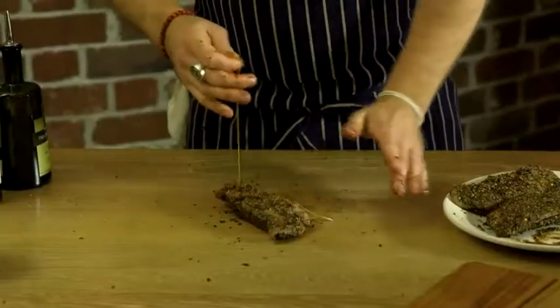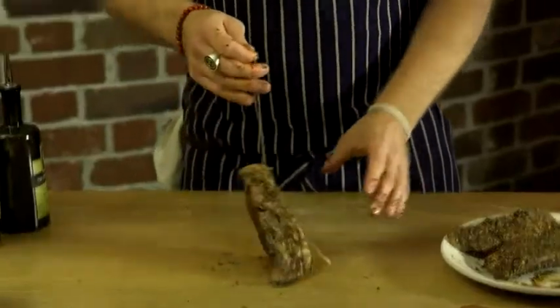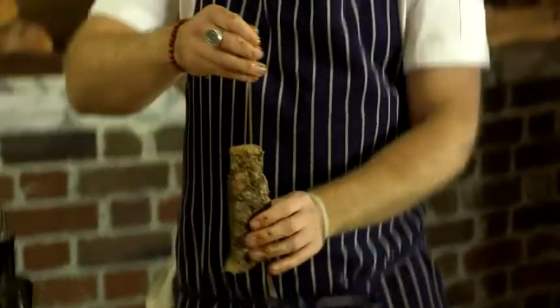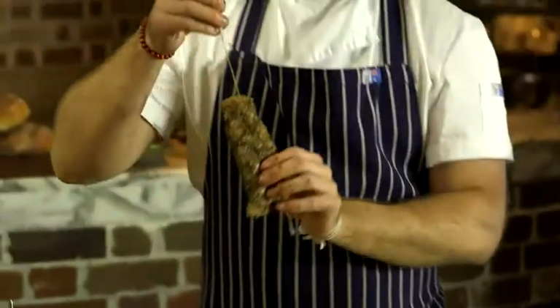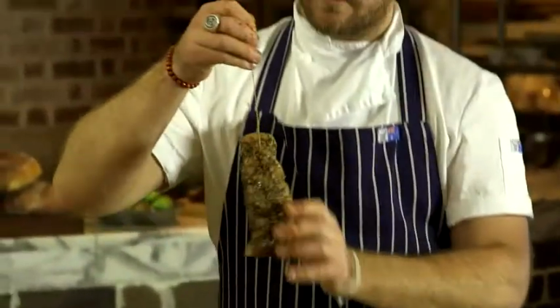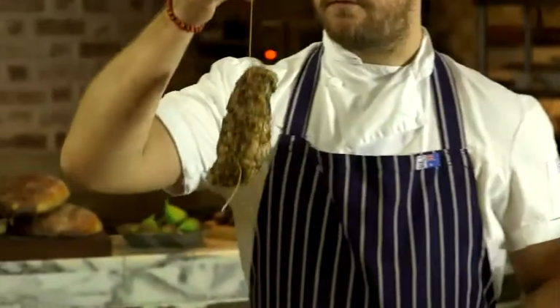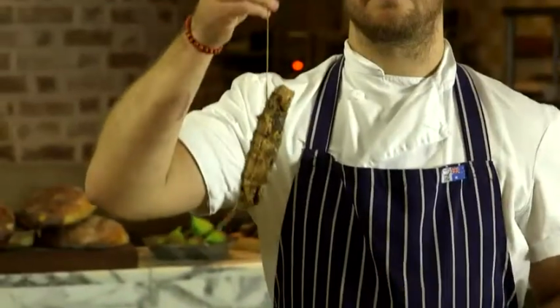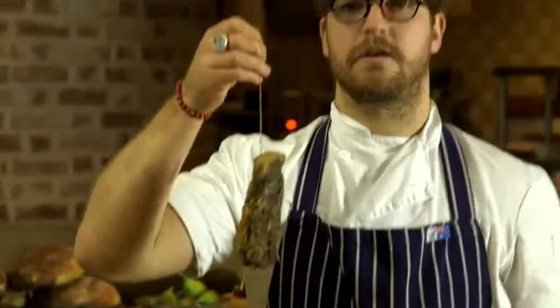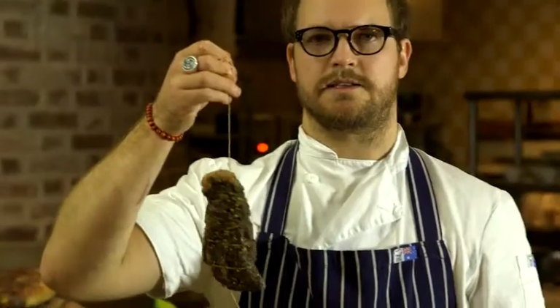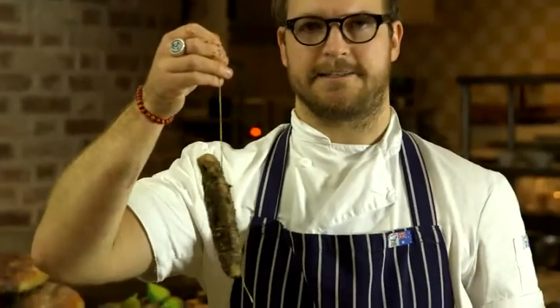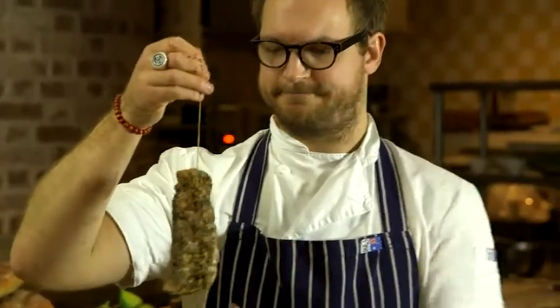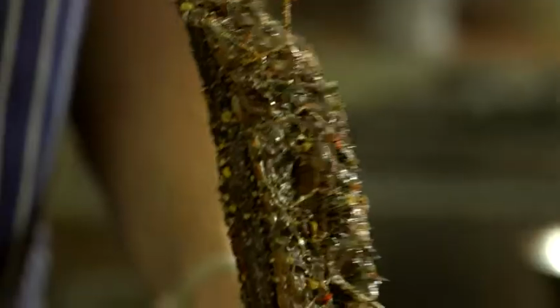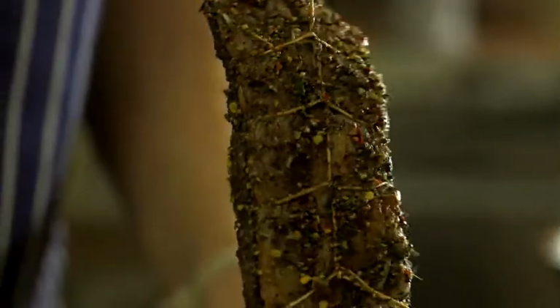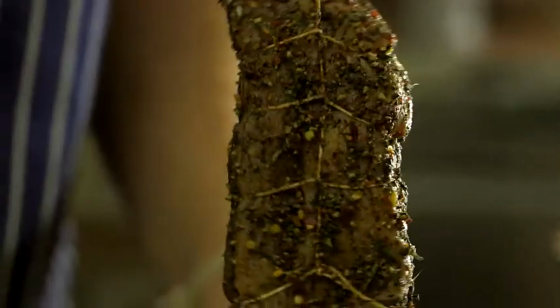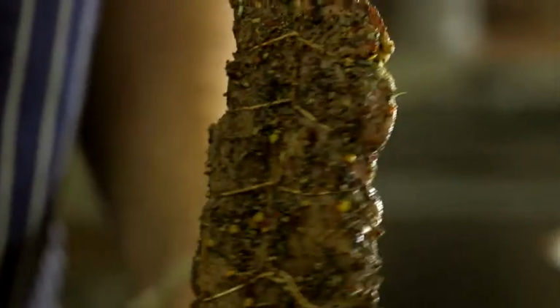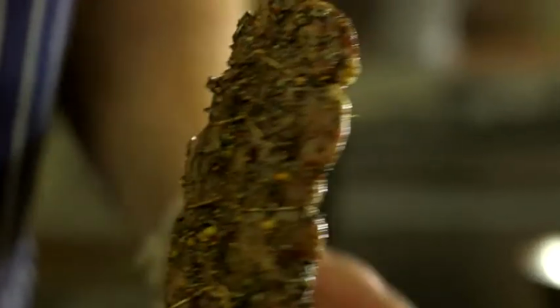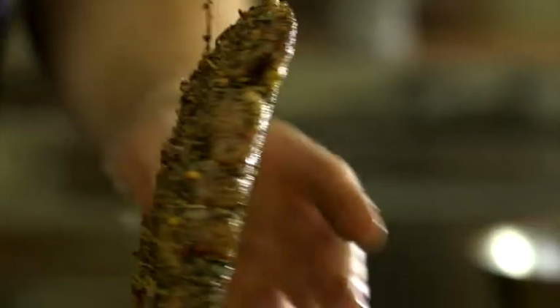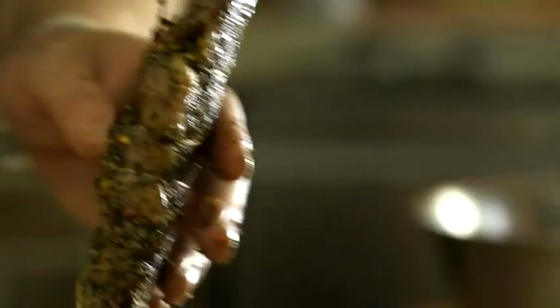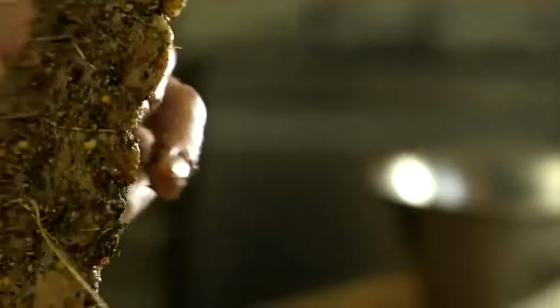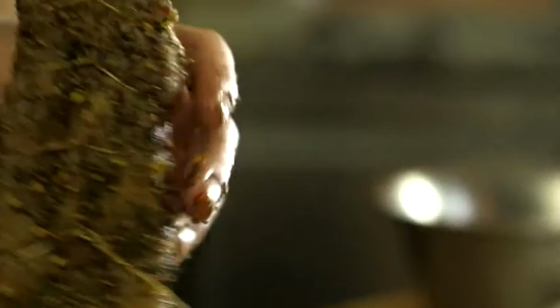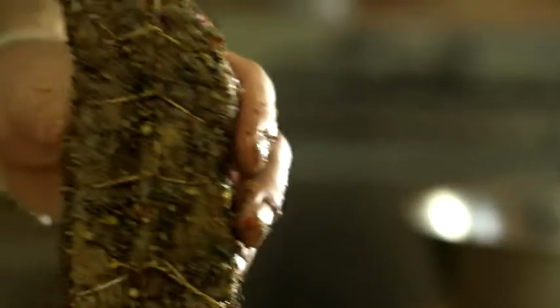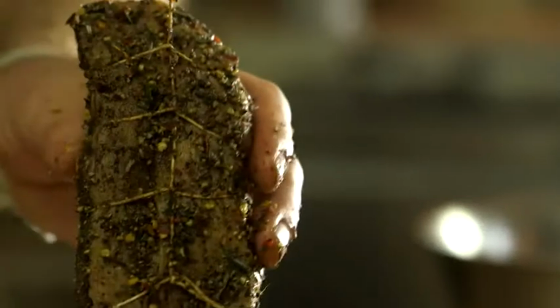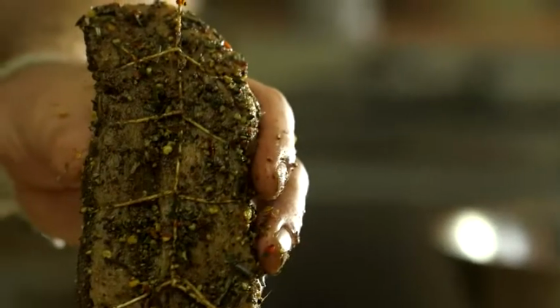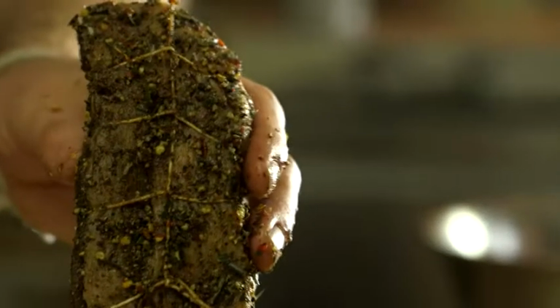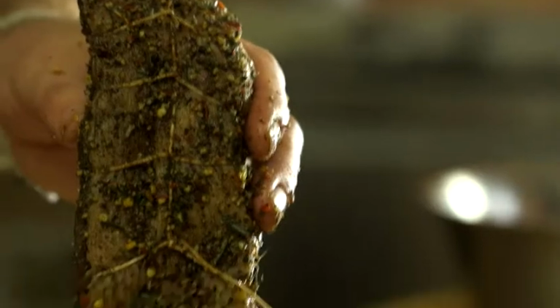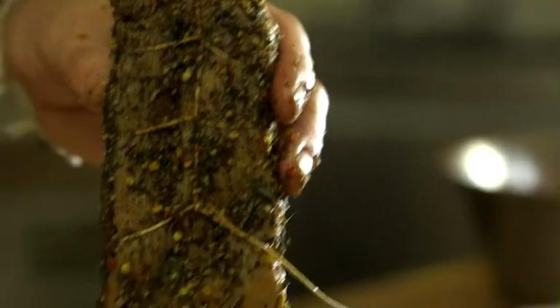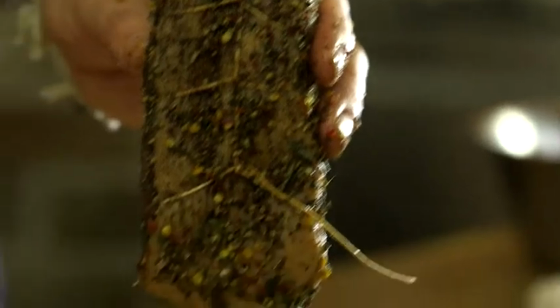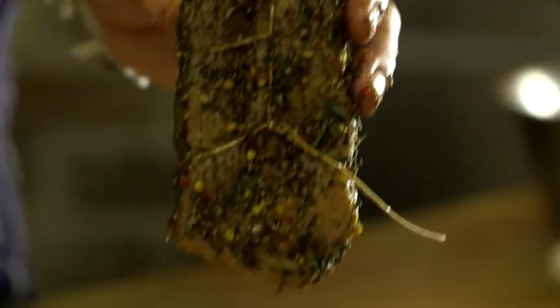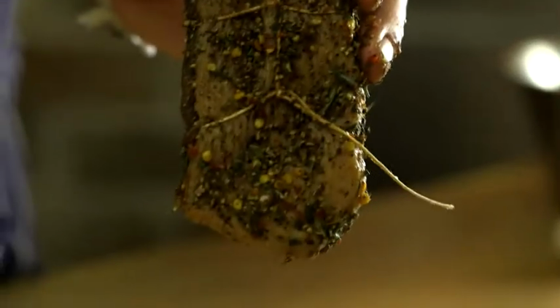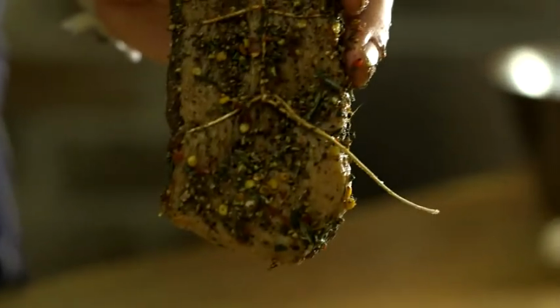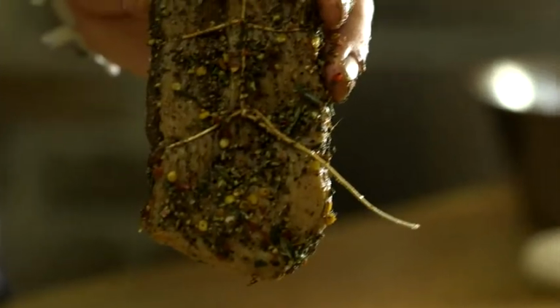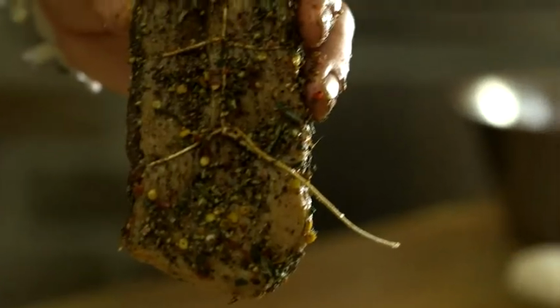And what you're left with is that. Now we just need to tie a knot in the top of our string so we can hang it in our fridge, and the final stages of curing can begin.